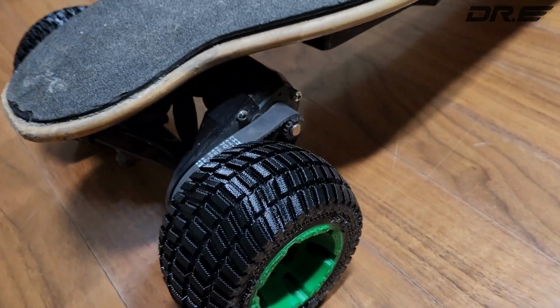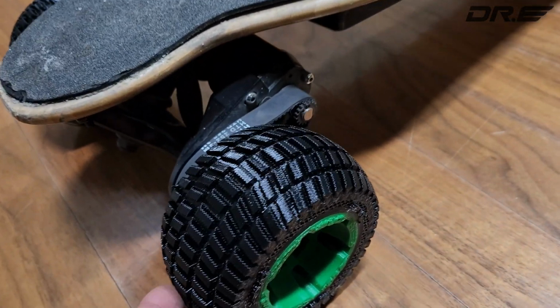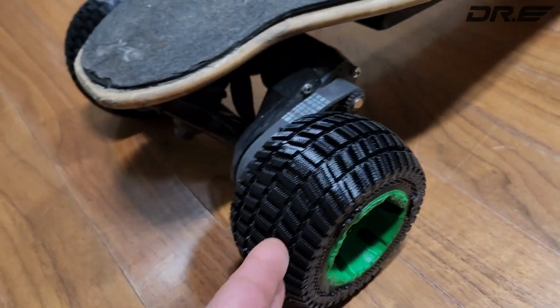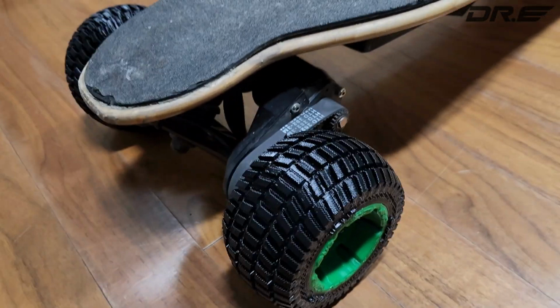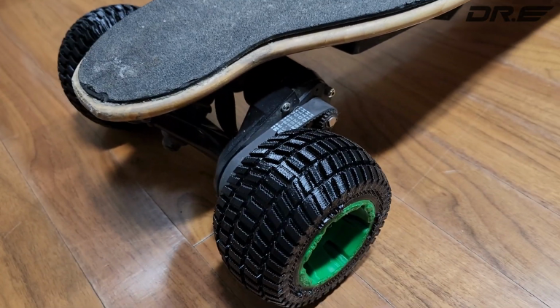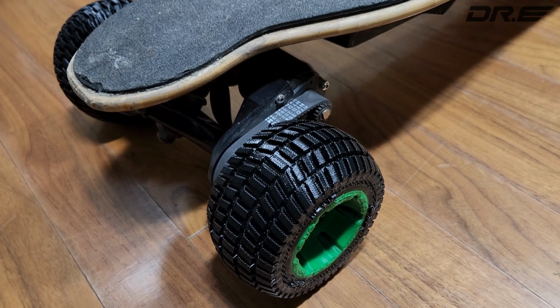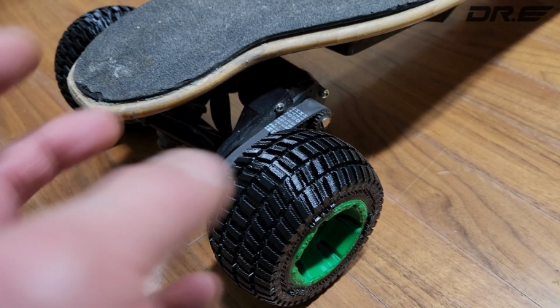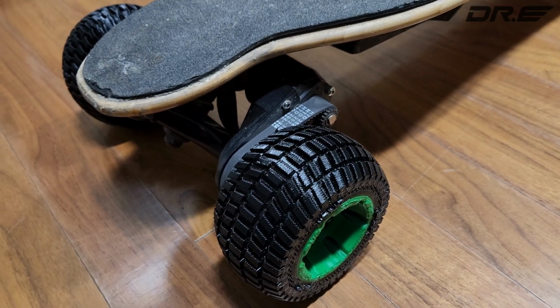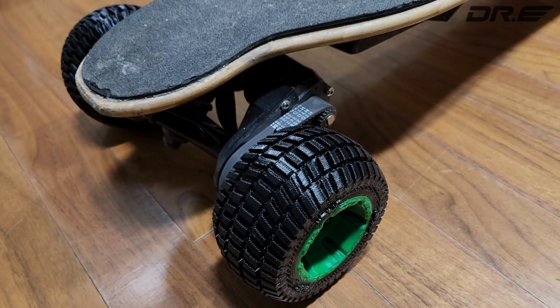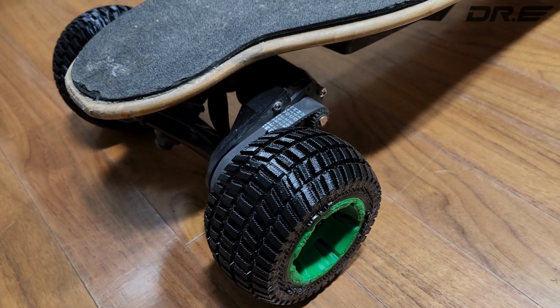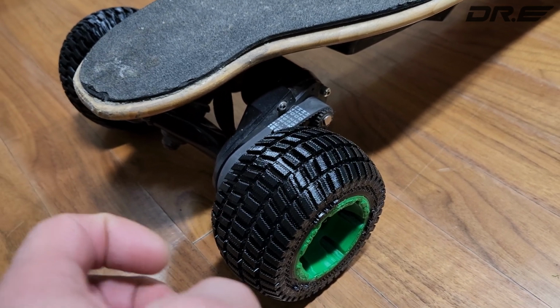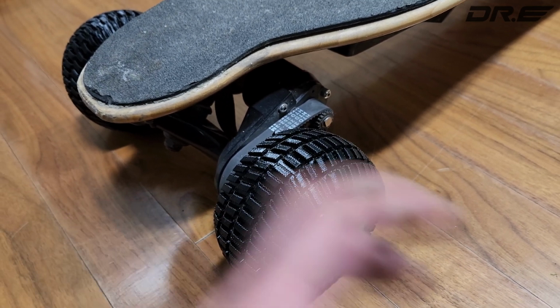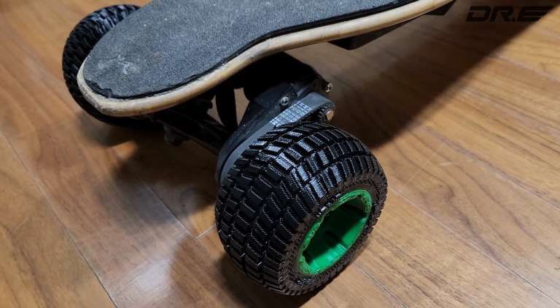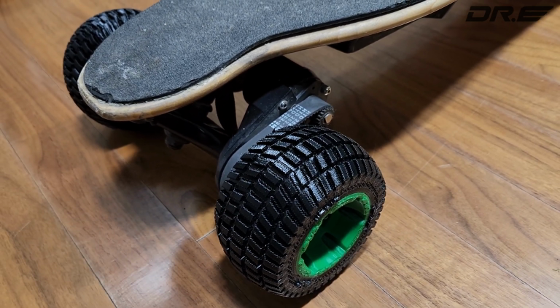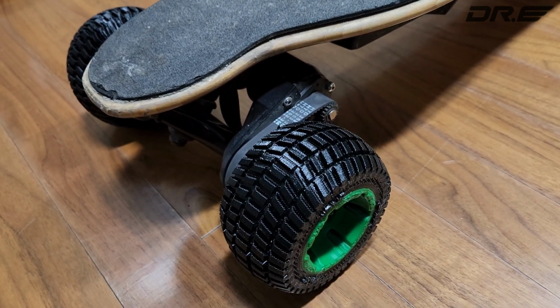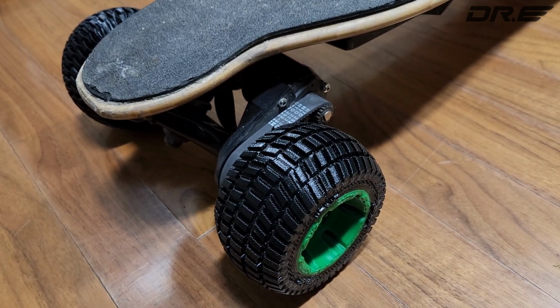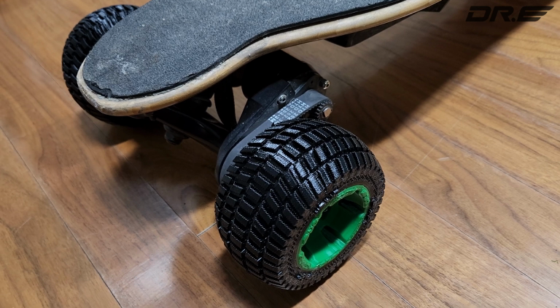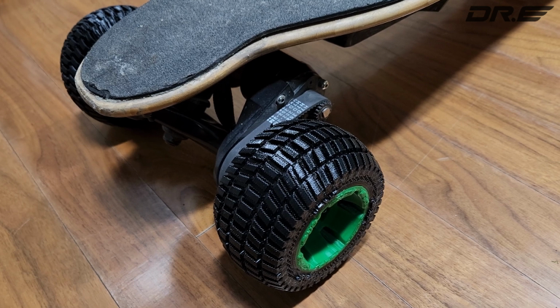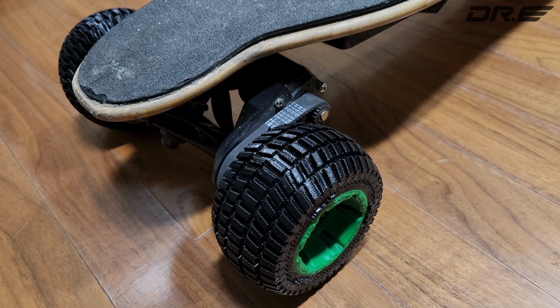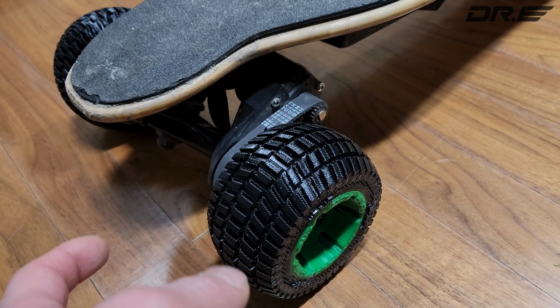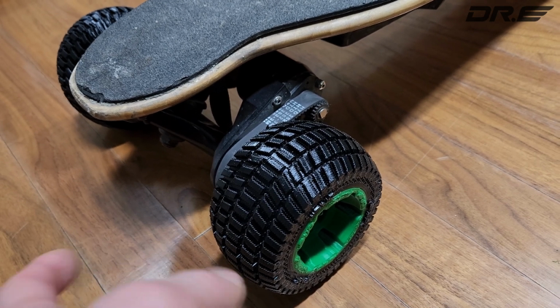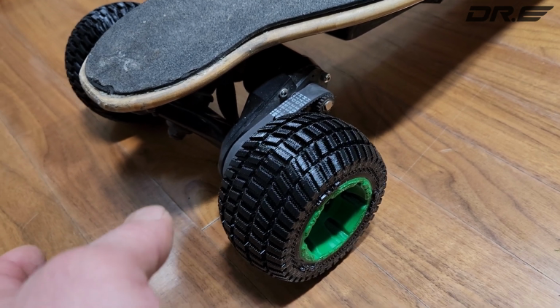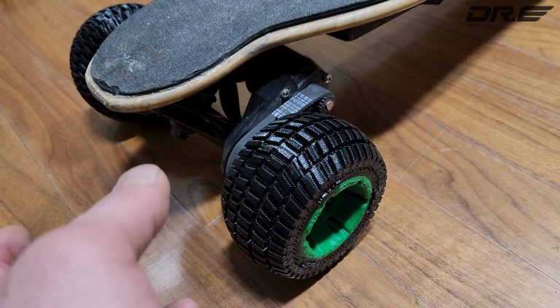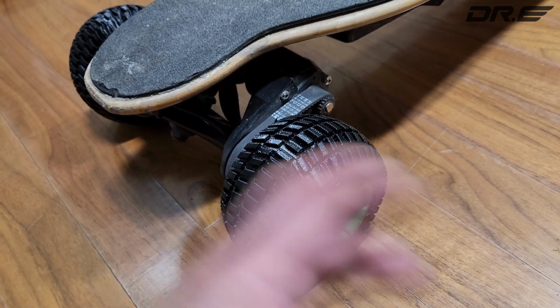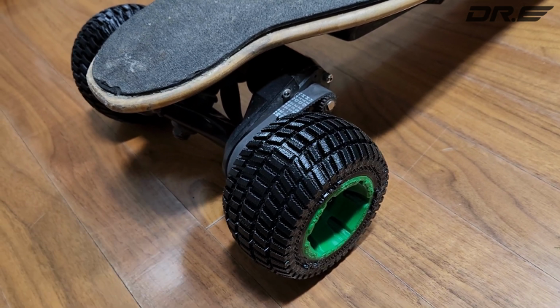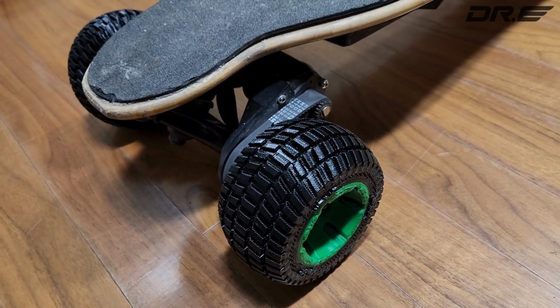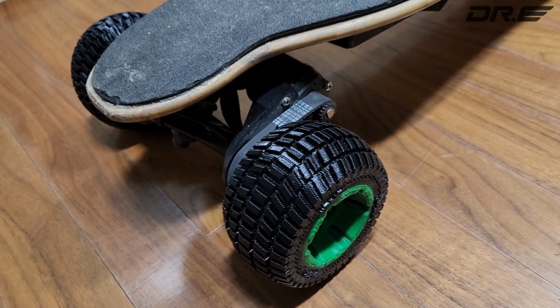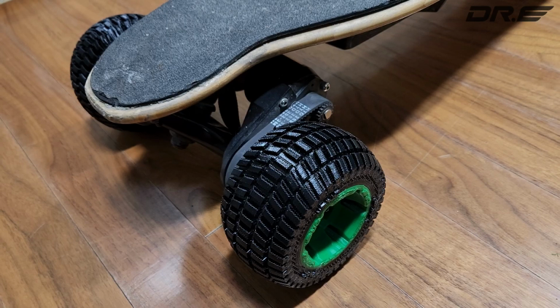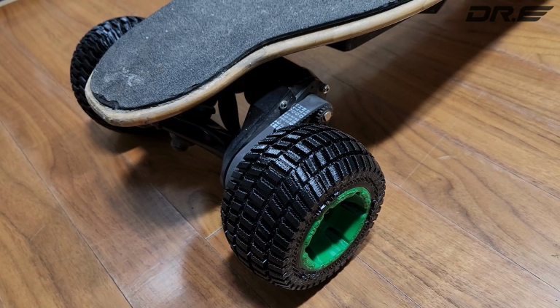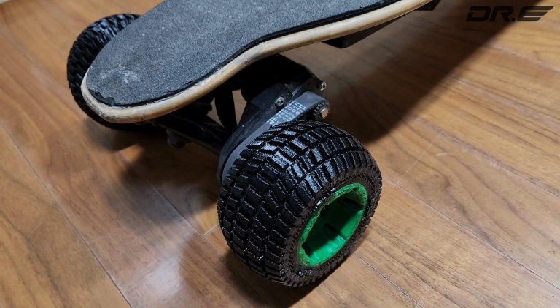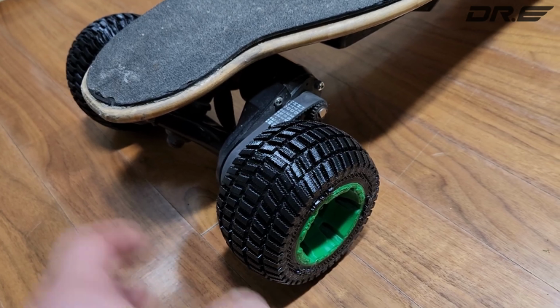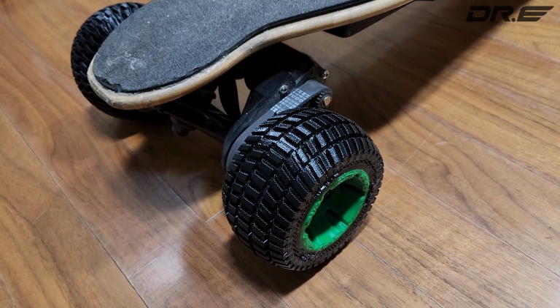These are actually designed to go over snow. Later I'm gonna redesign them for less grippy surfaces, but in my testing it goes over a lot of snow — compact snow, fluffy snow.